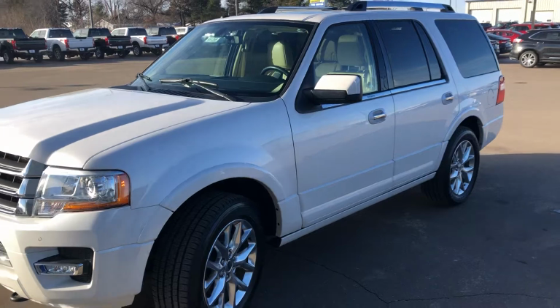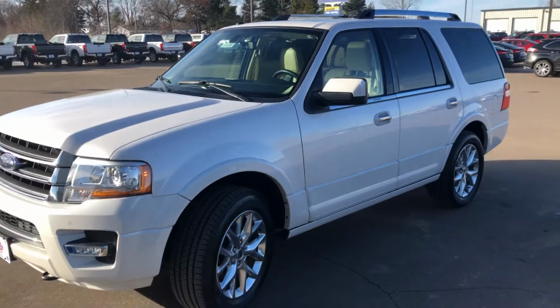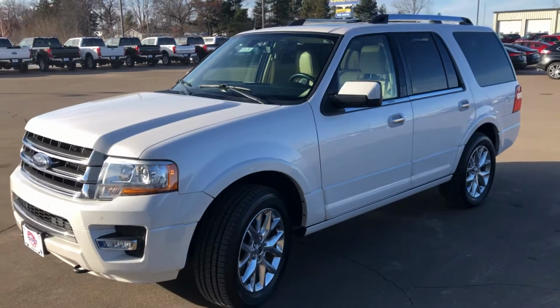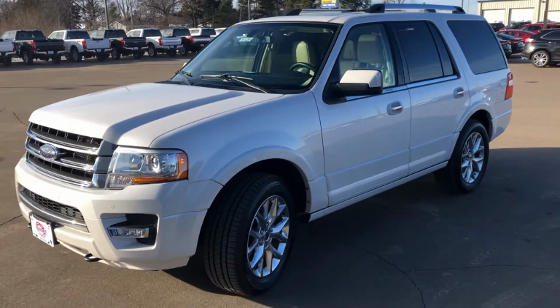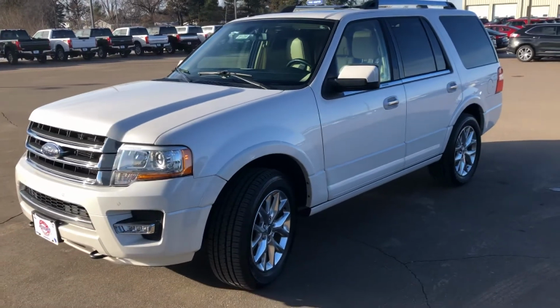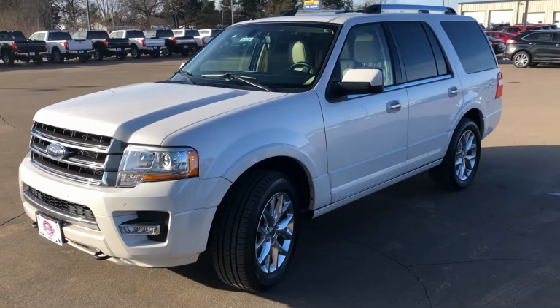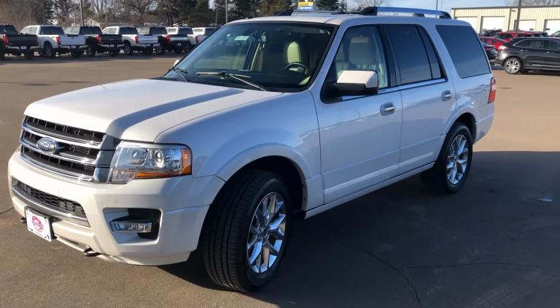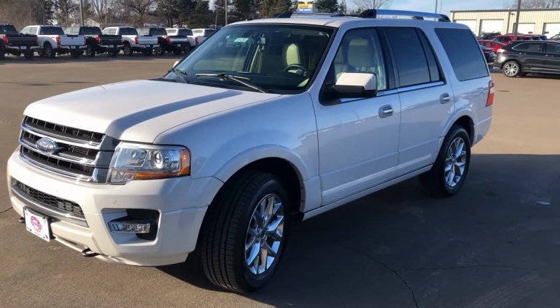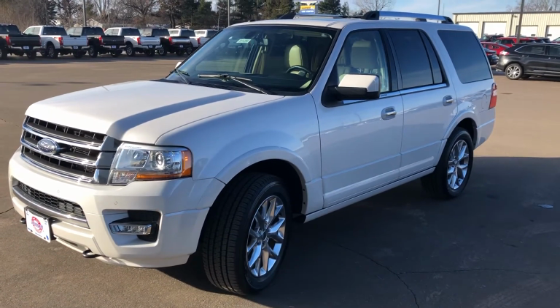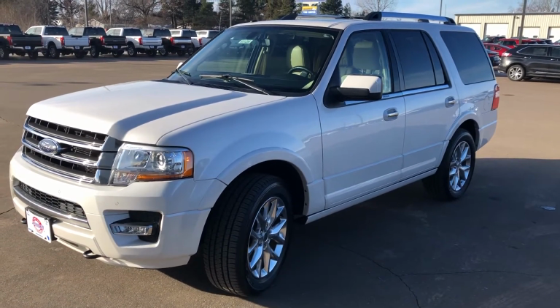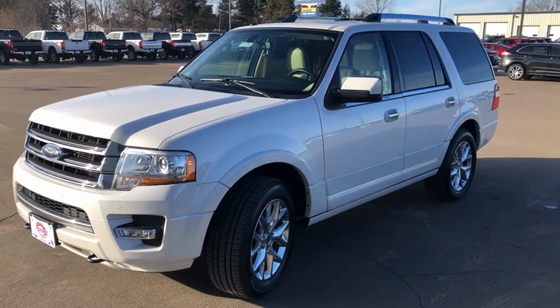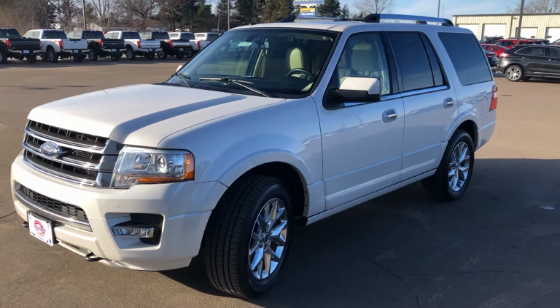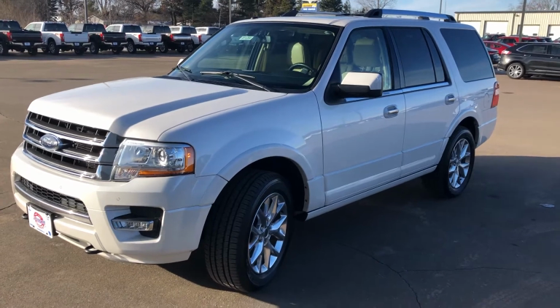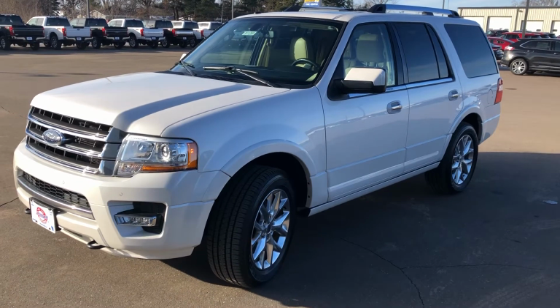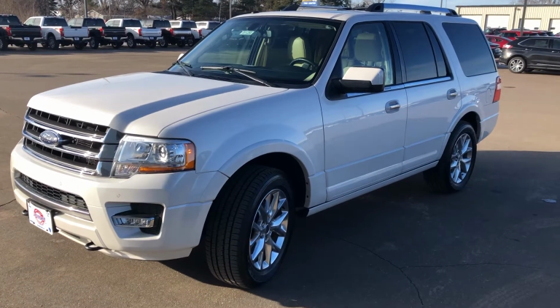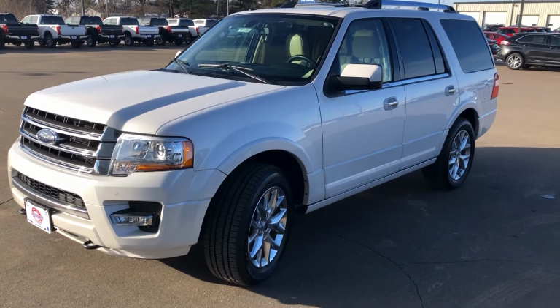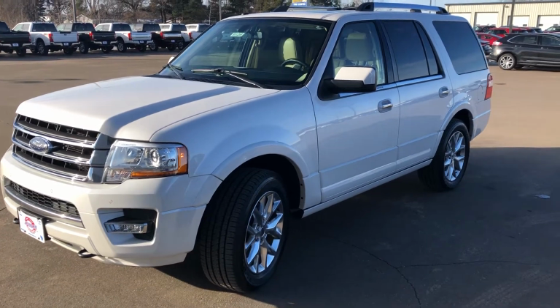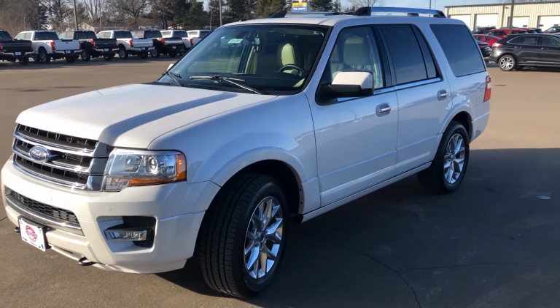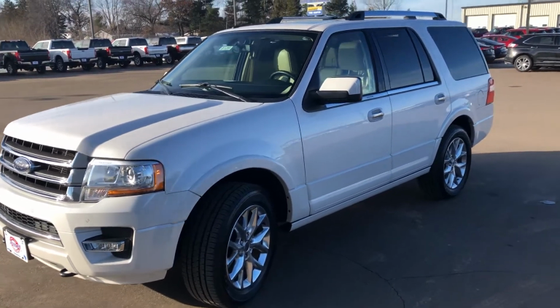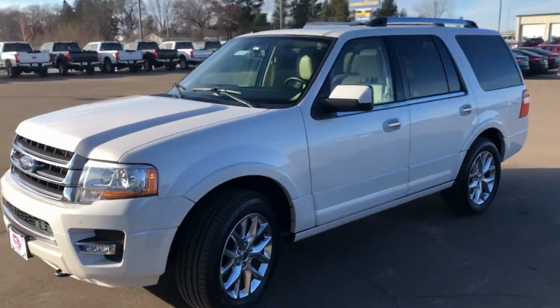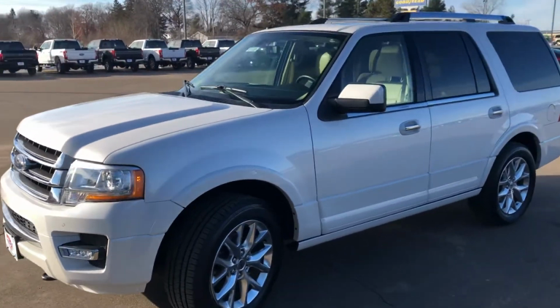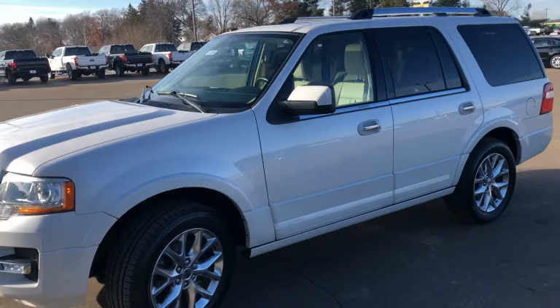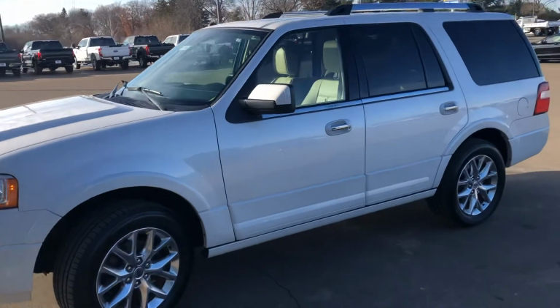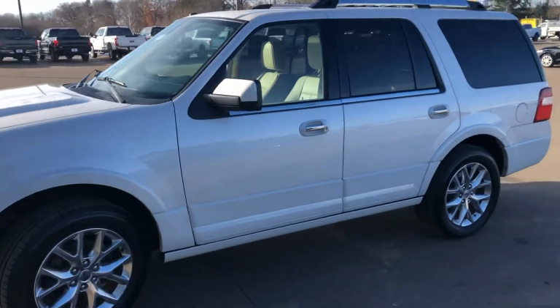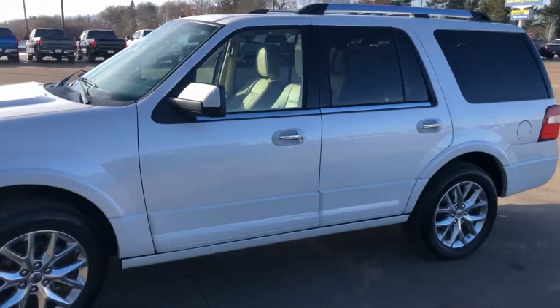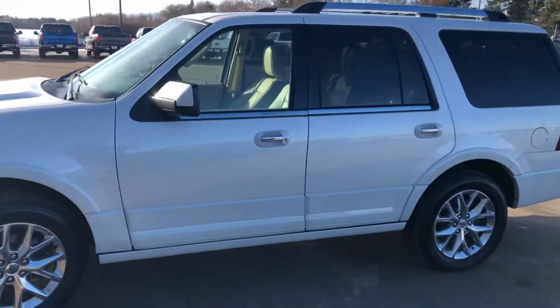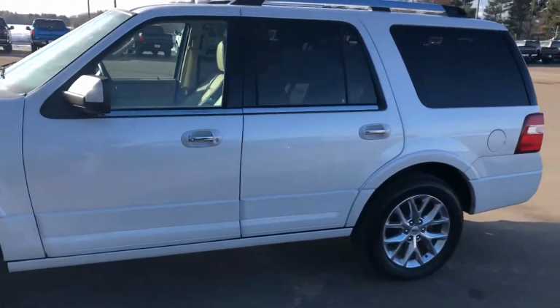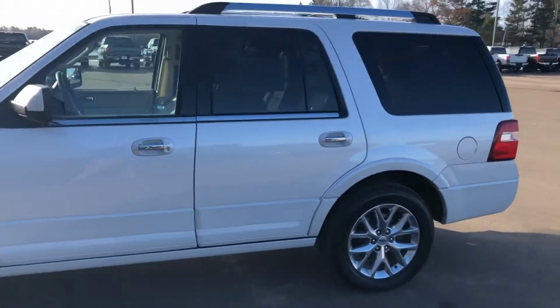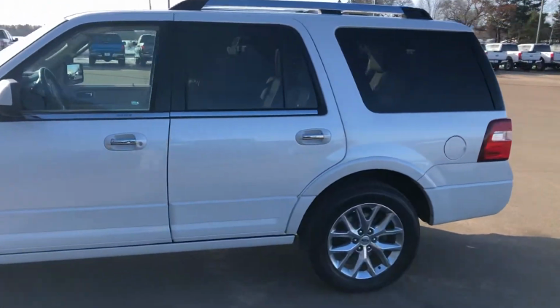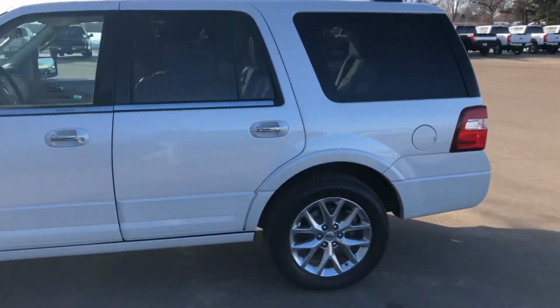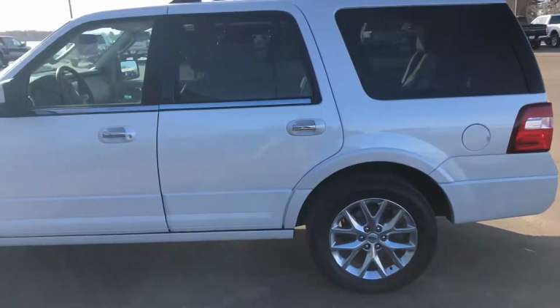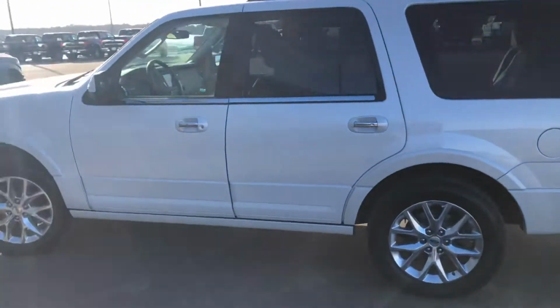Hey guys, John Sephardt here today with our 2016 Limited Expedition. Stock number 9-1-1-2-5-9. White Platinum in color, tan leather interior, 63,000 miles.